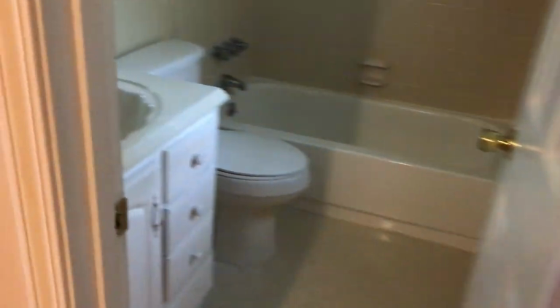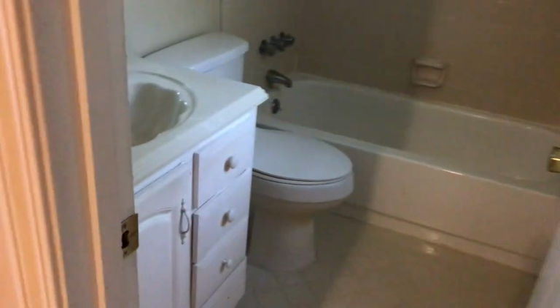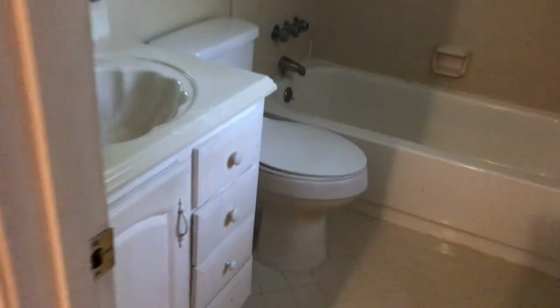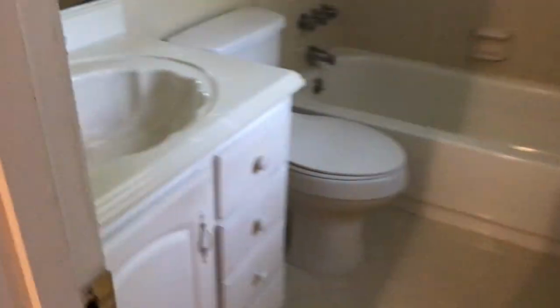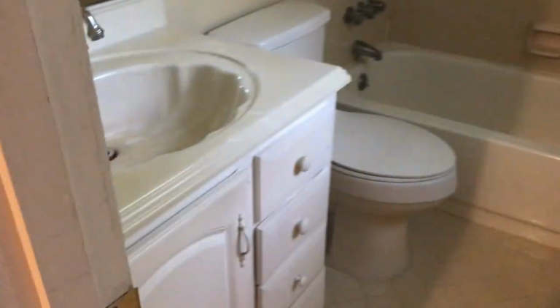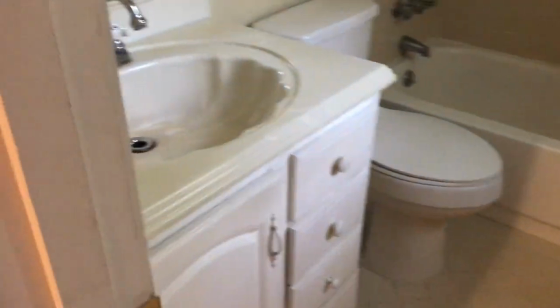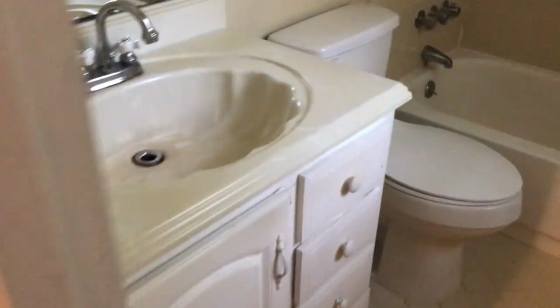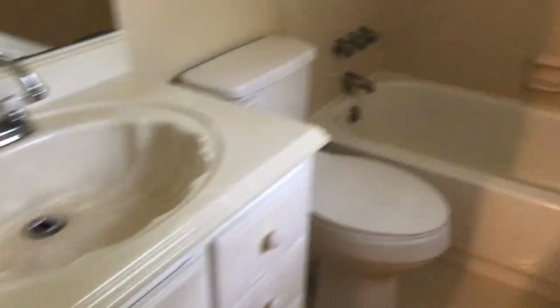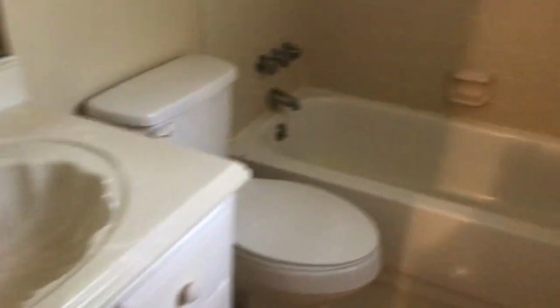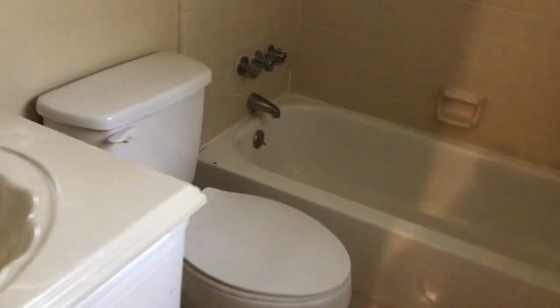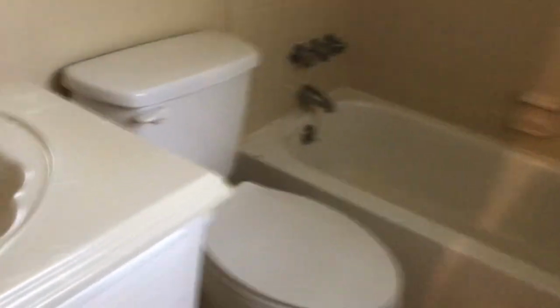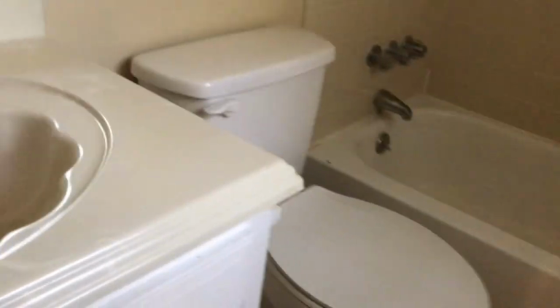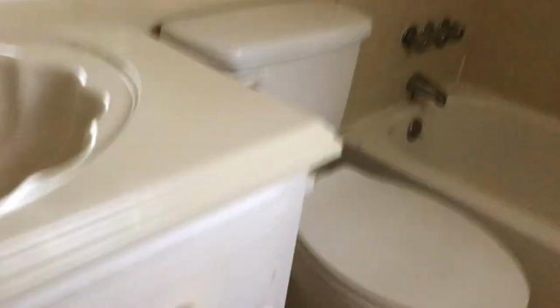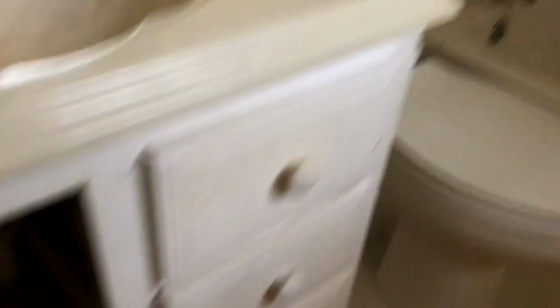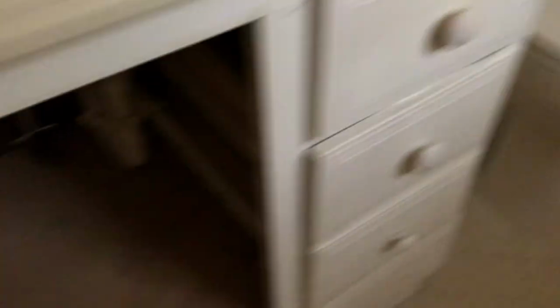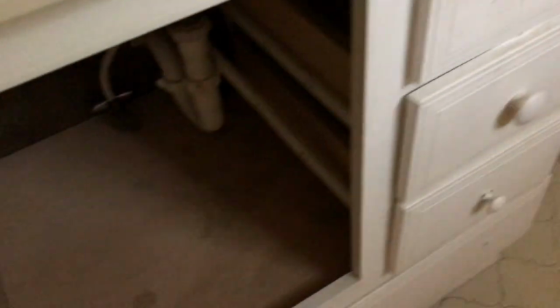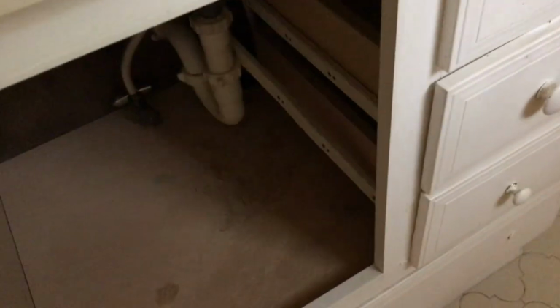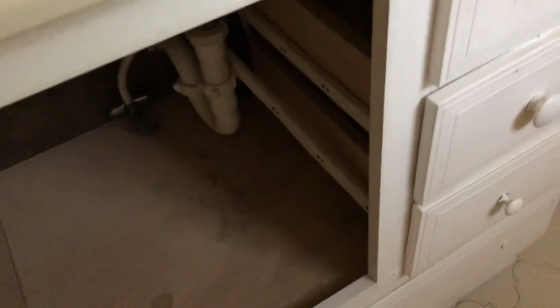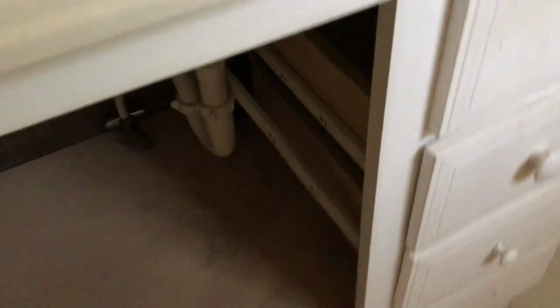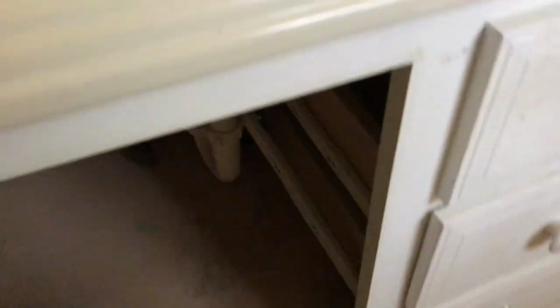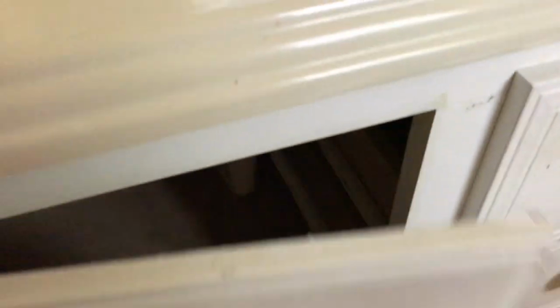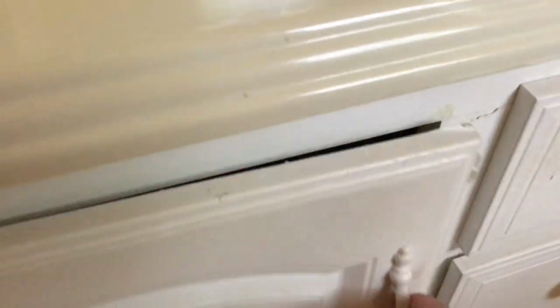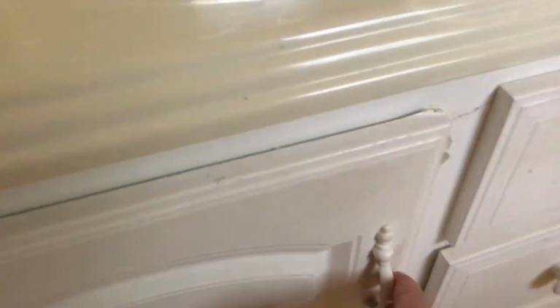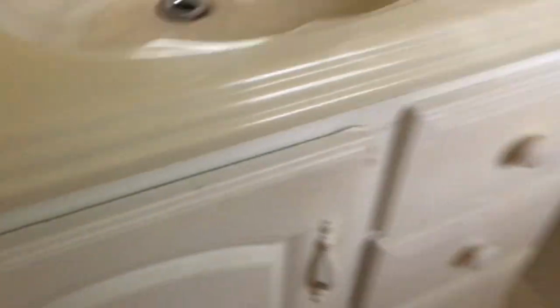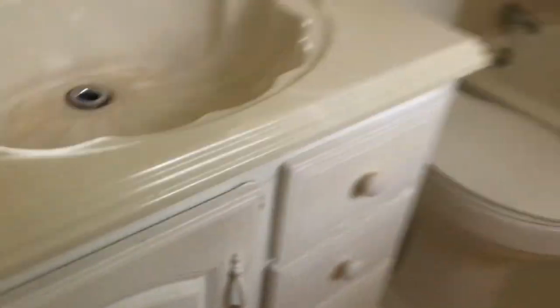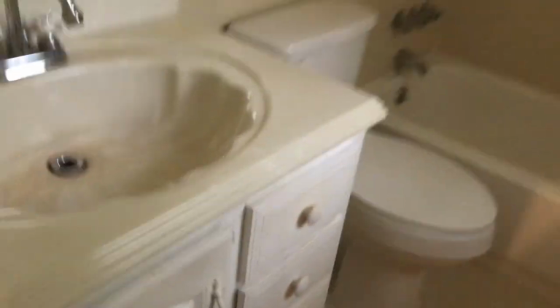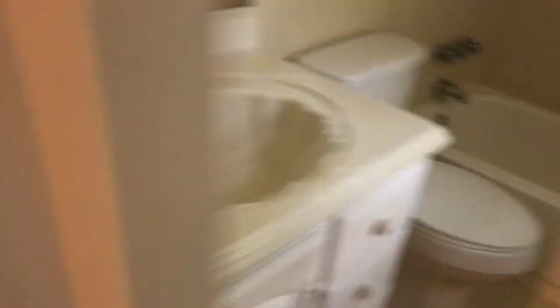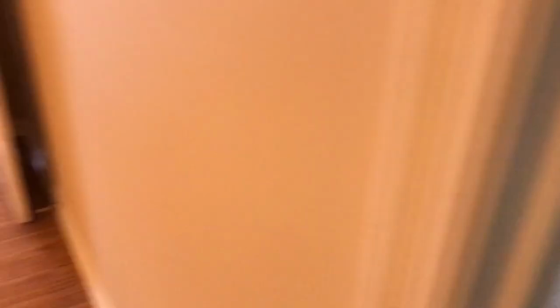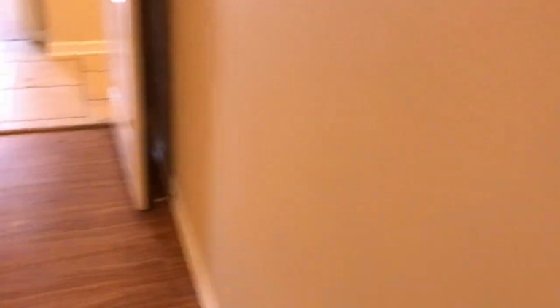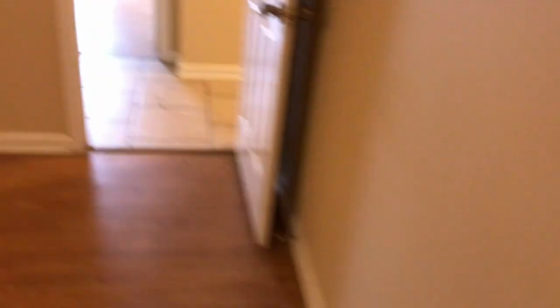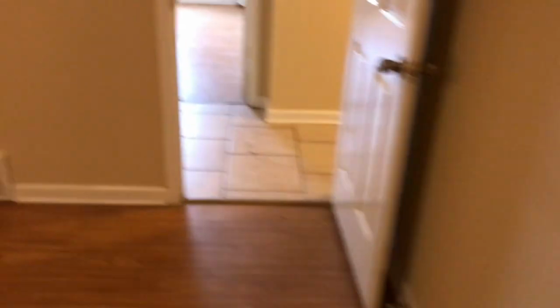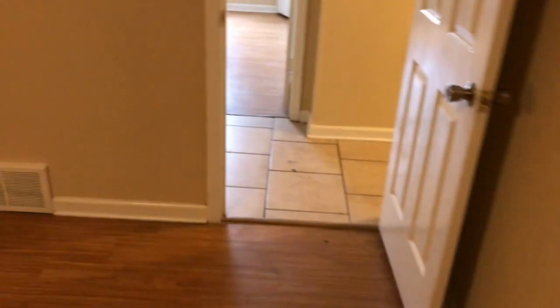Master bath — it's all cleaned out, the tub has been cleaned. No signs of leaks under the counter.